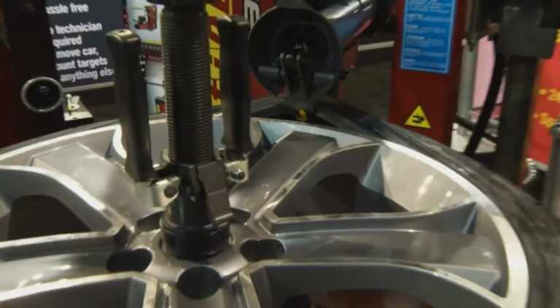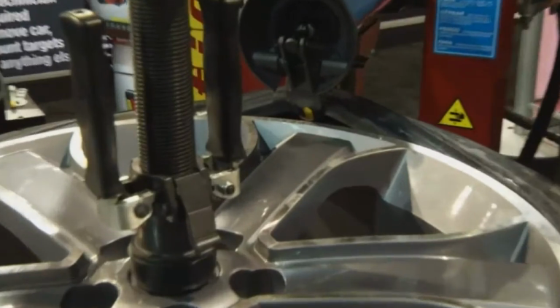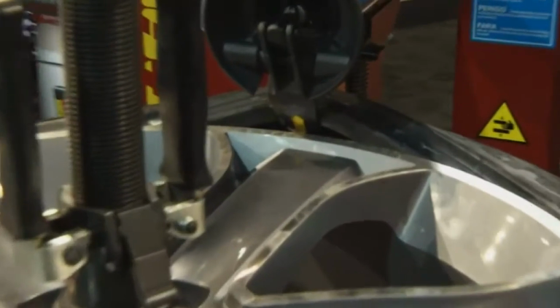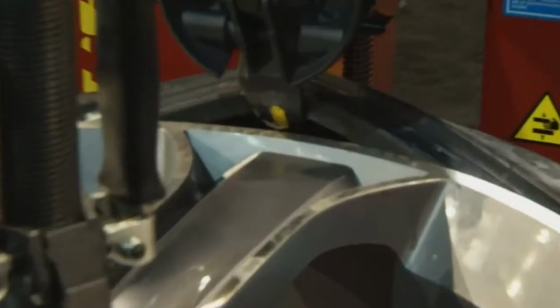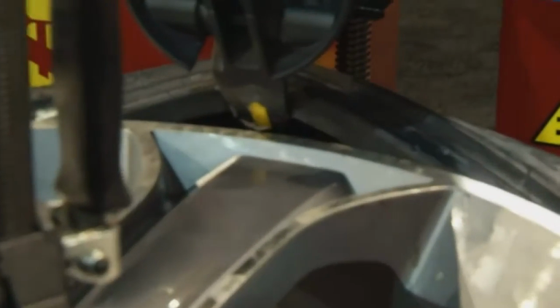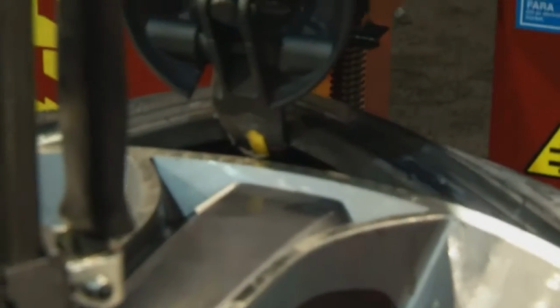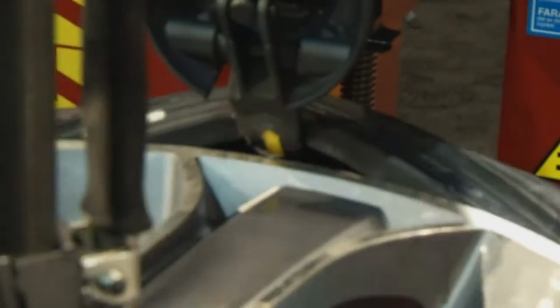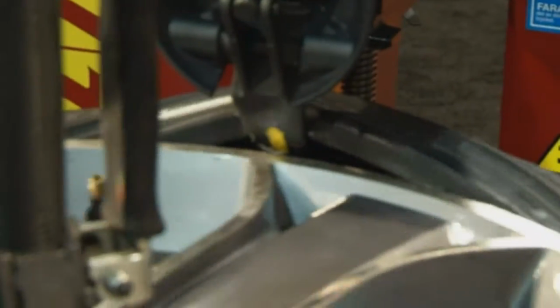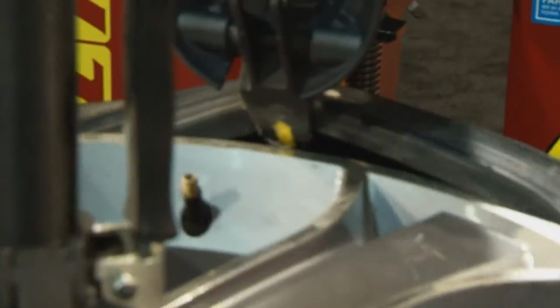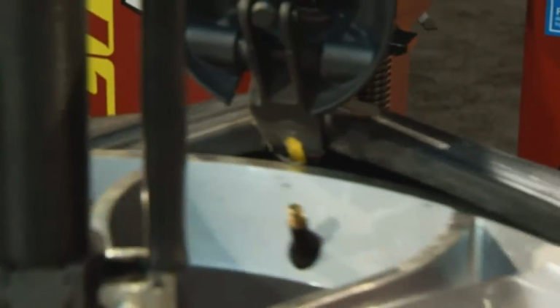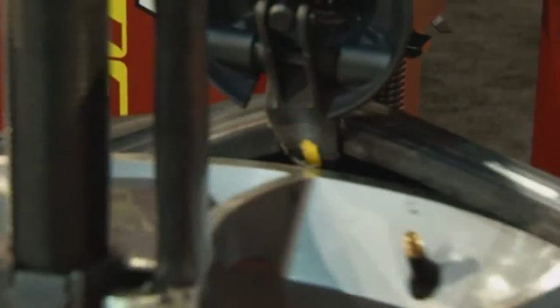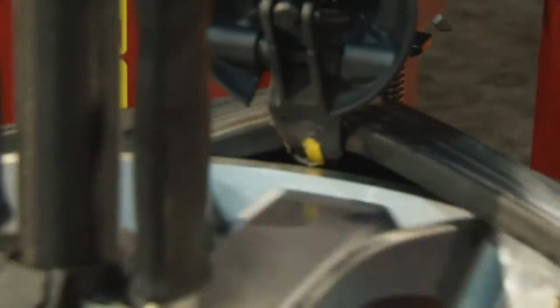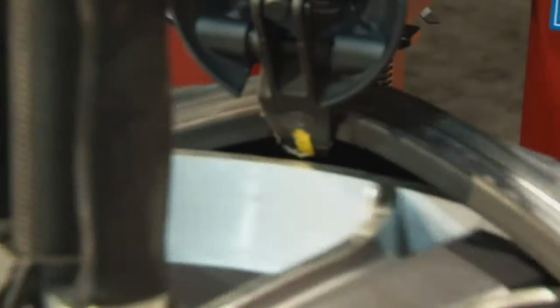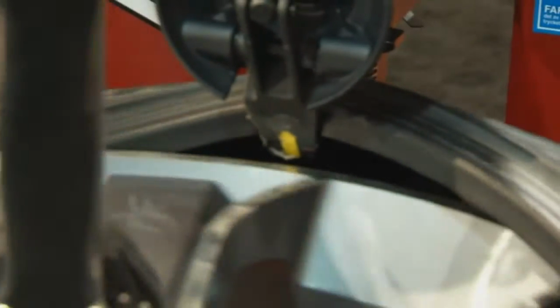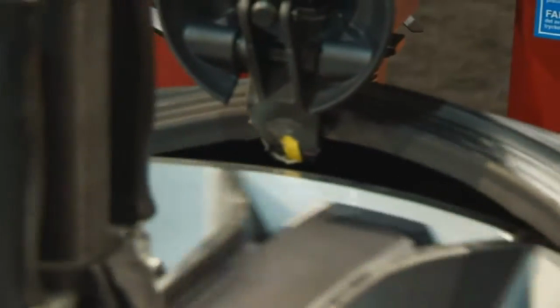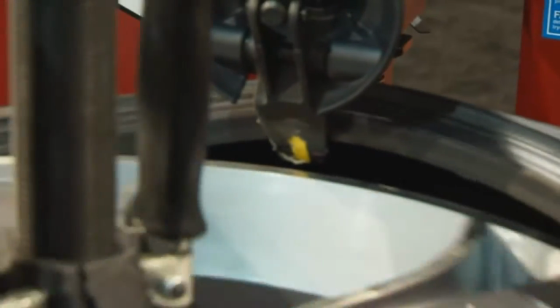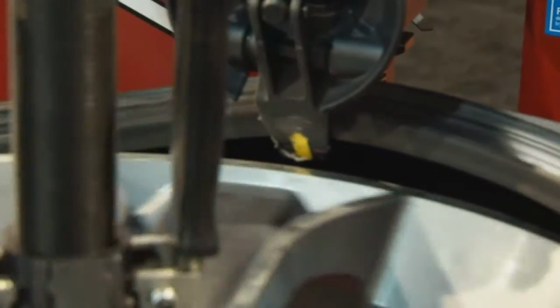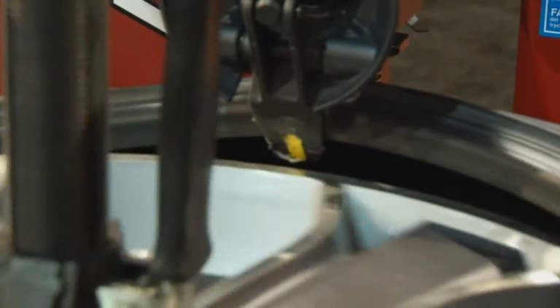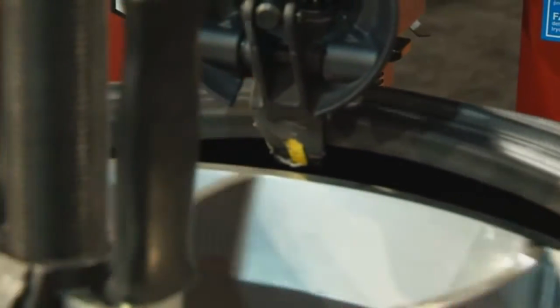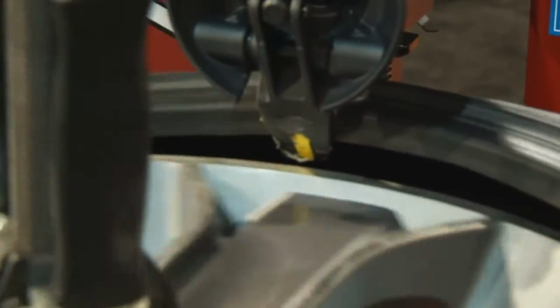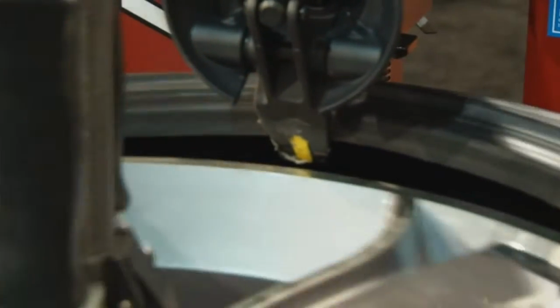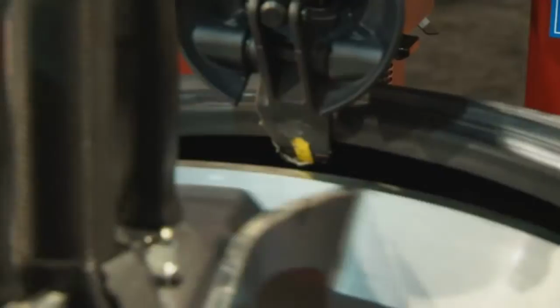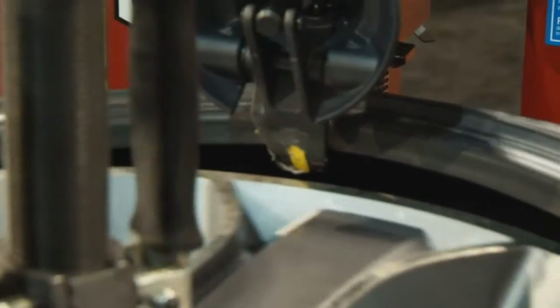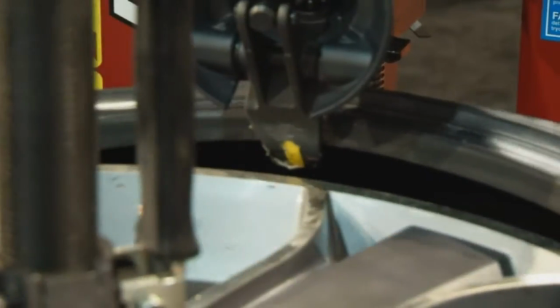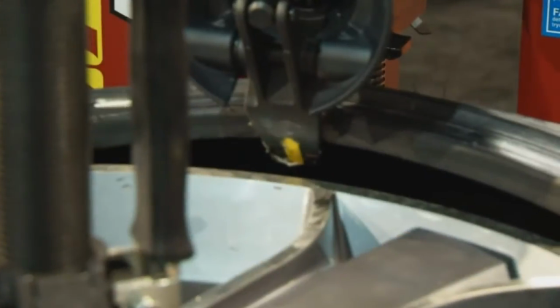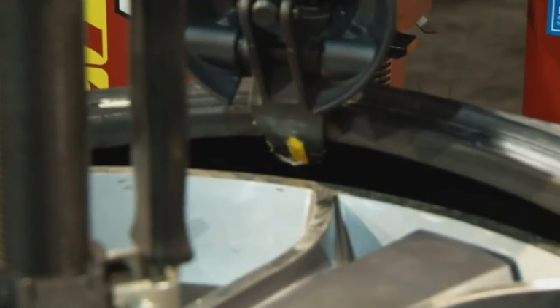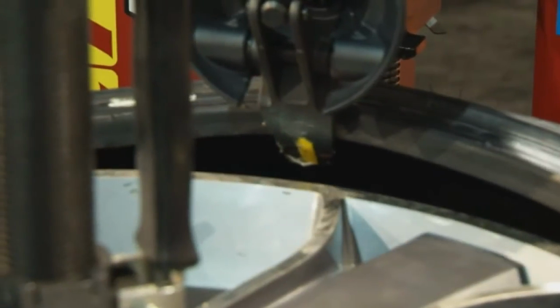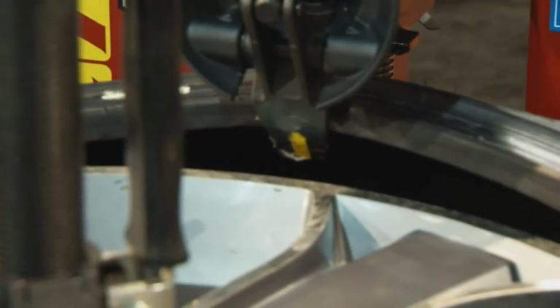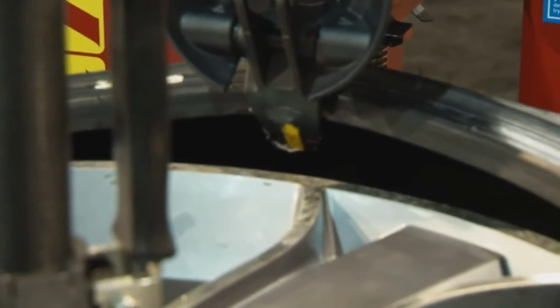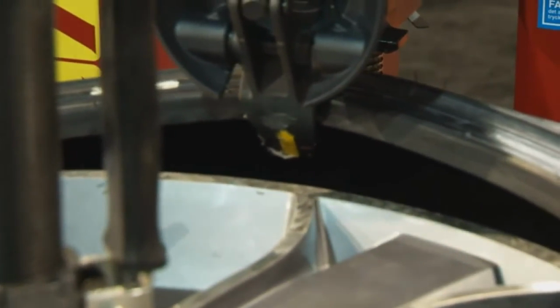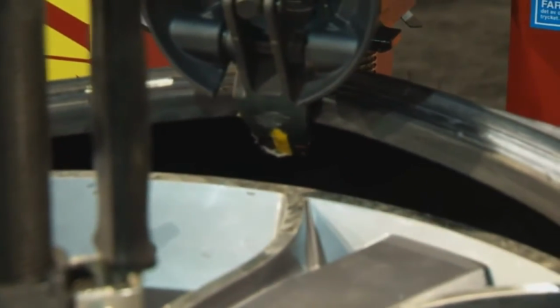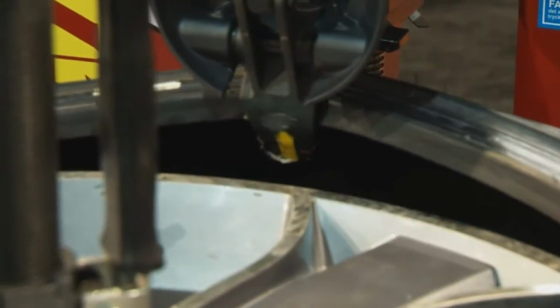We've taken it up a notch from our existing Master to the Master Code — just fully, fully automated — which will handle 32-inch wheels.